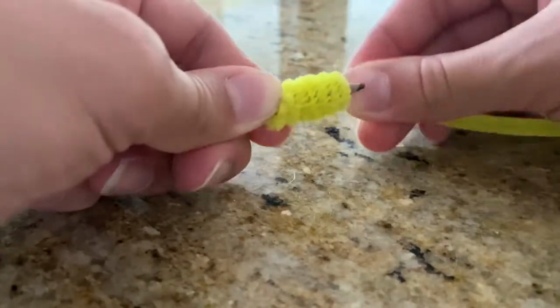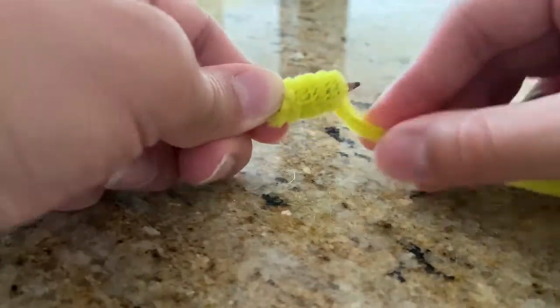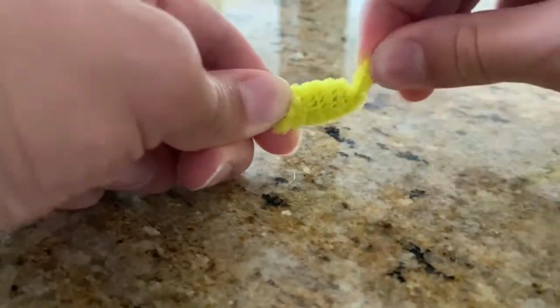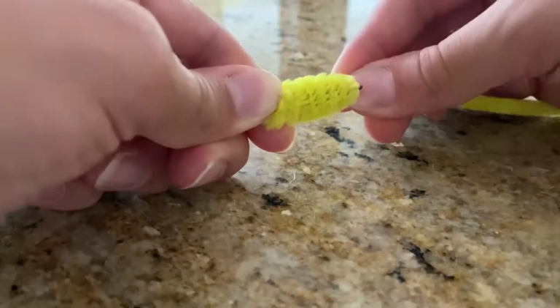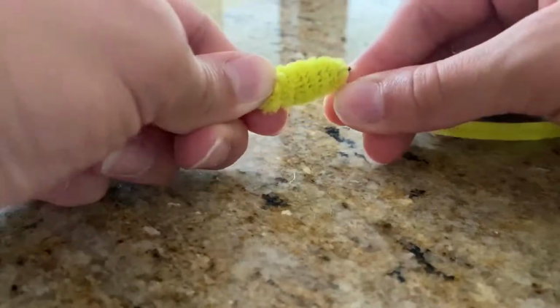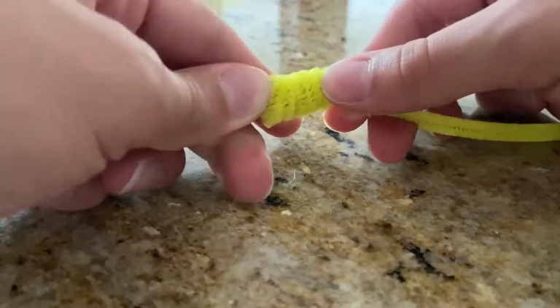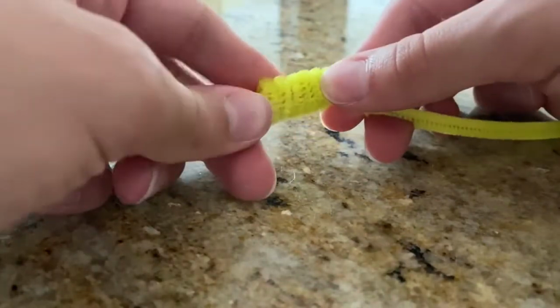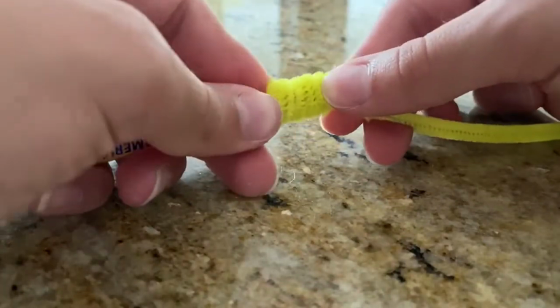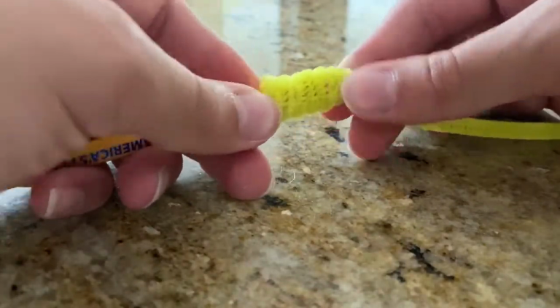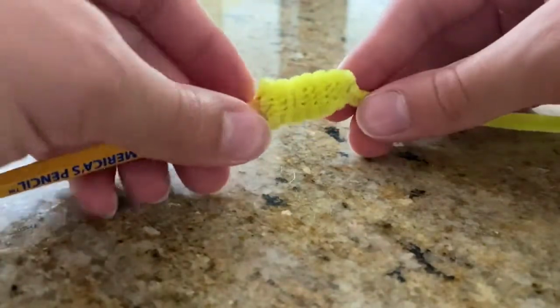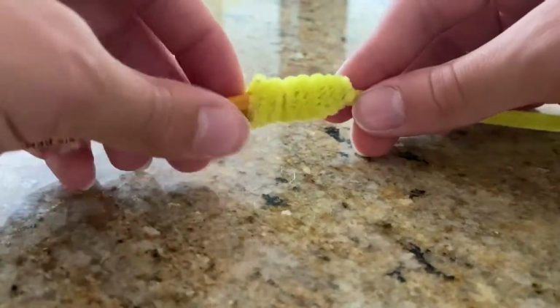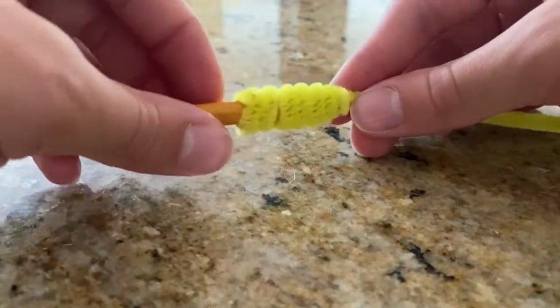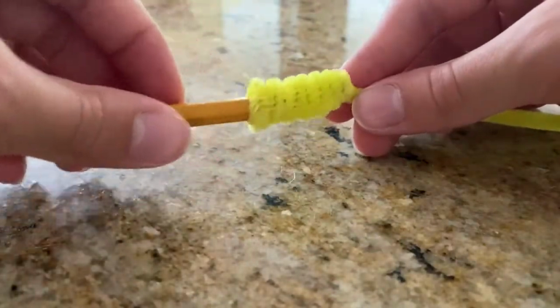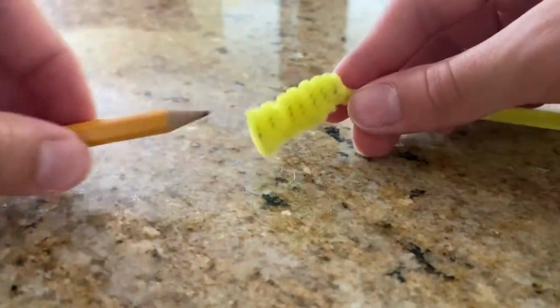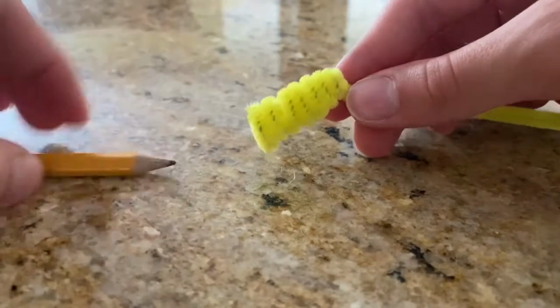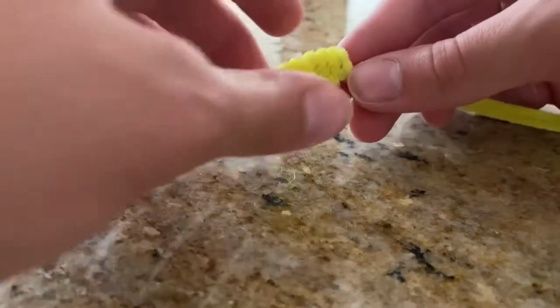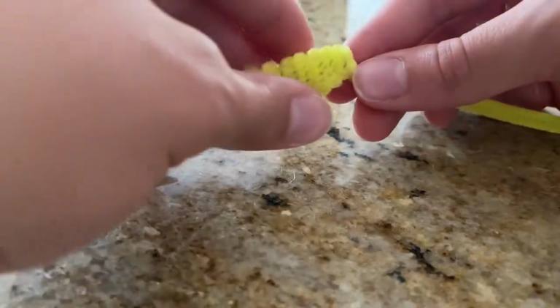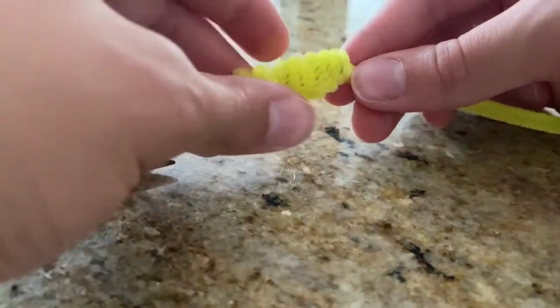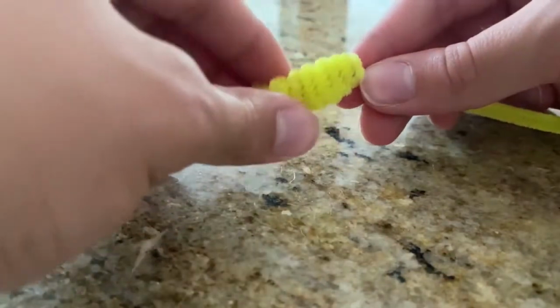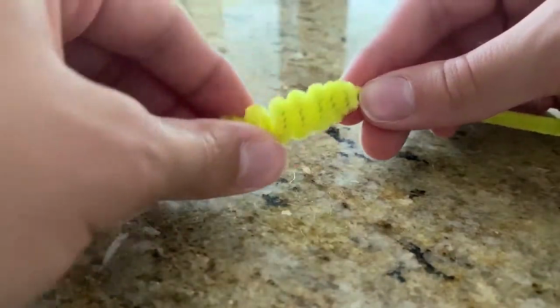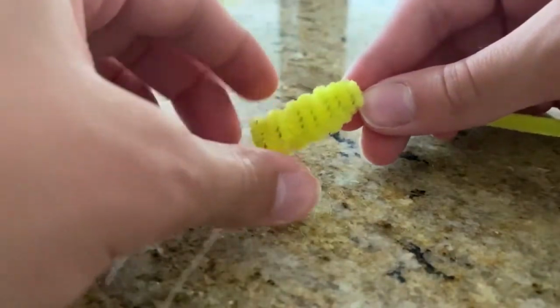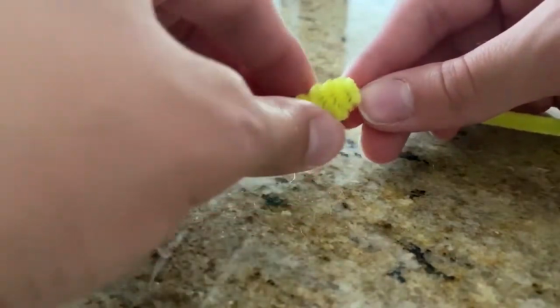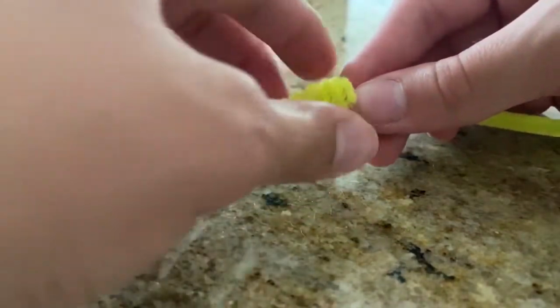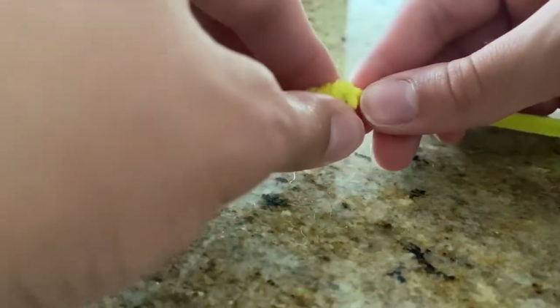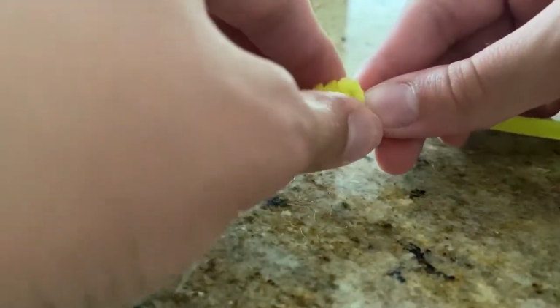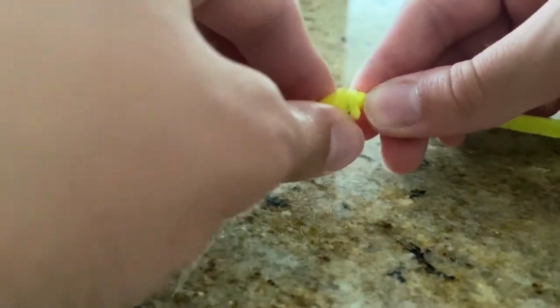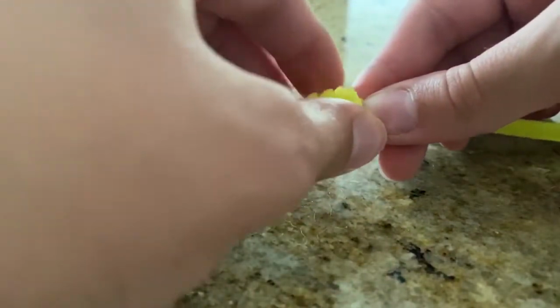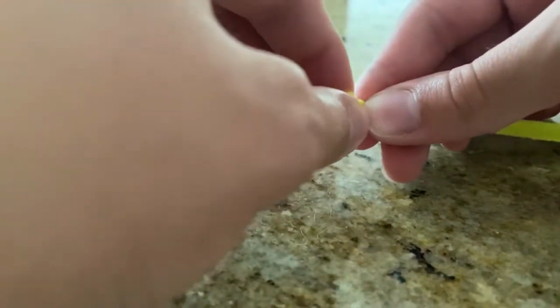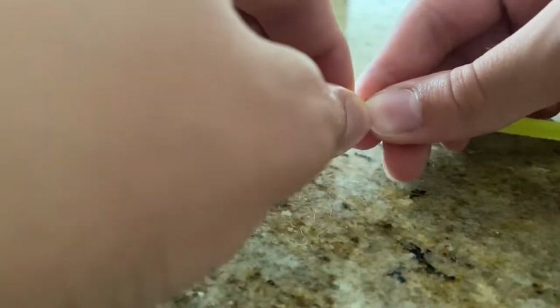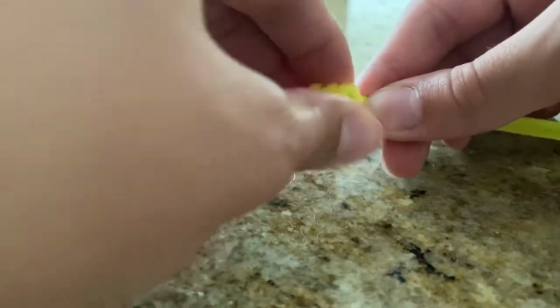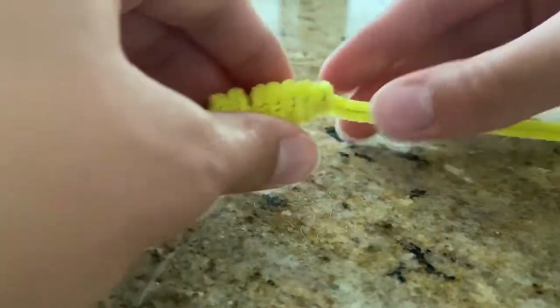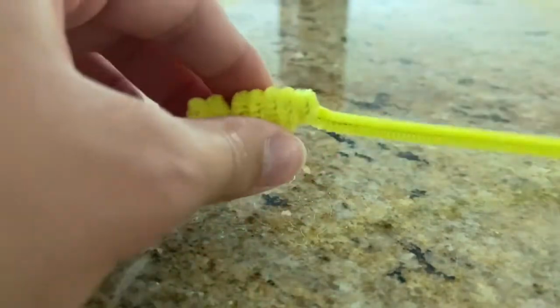Once you're done wrapping to the tip, go ahead and tighten it, then slide it off and cut the unicorn horn free. Then go ahead and glue that onto the cake.